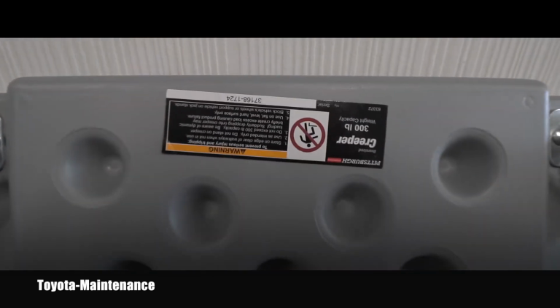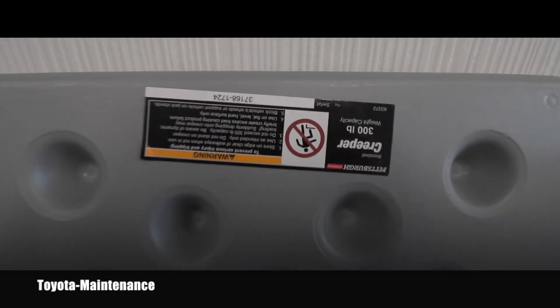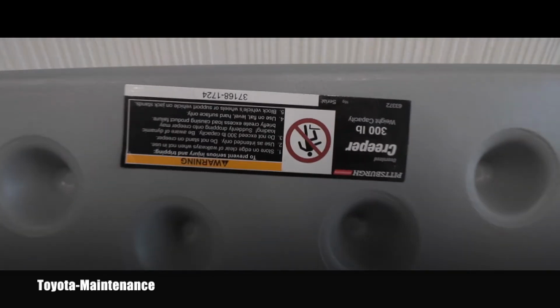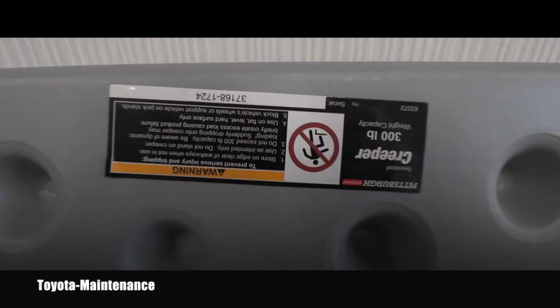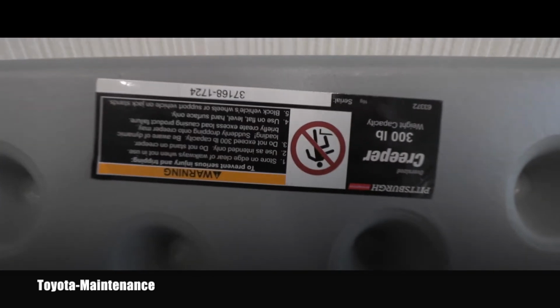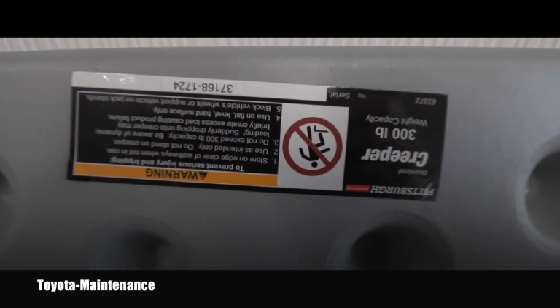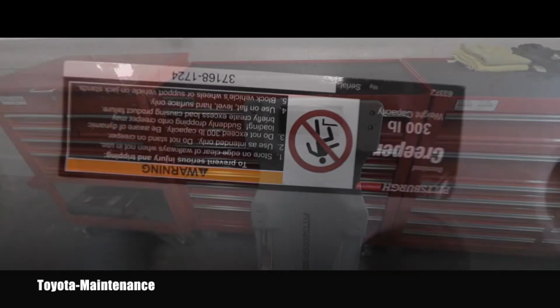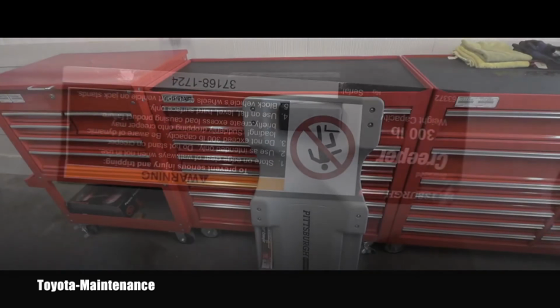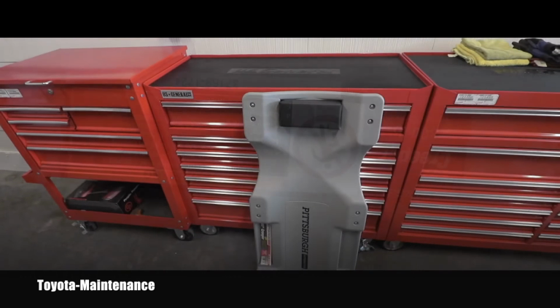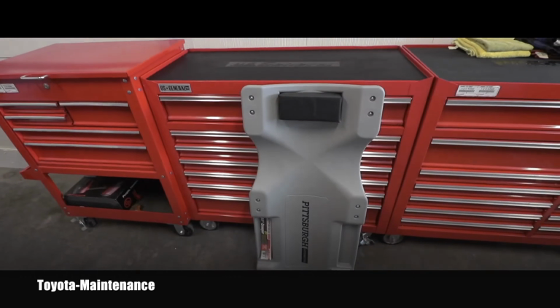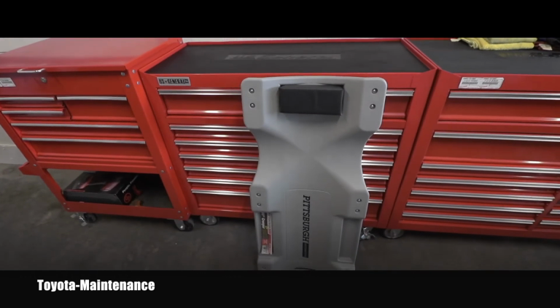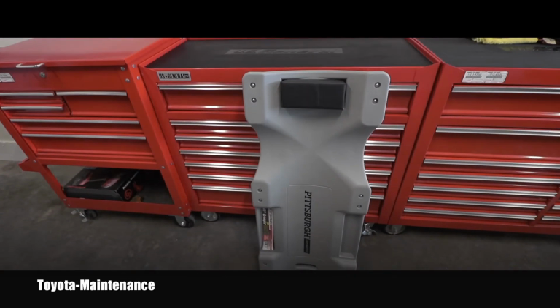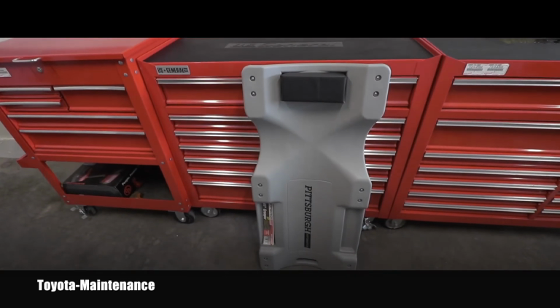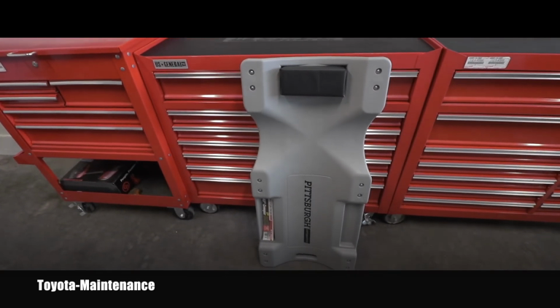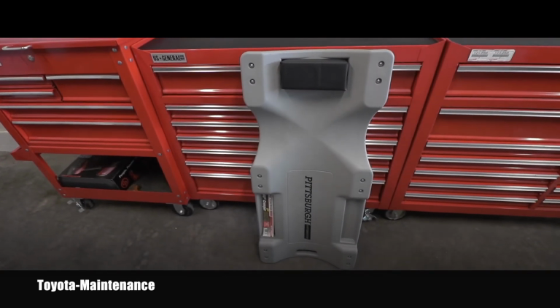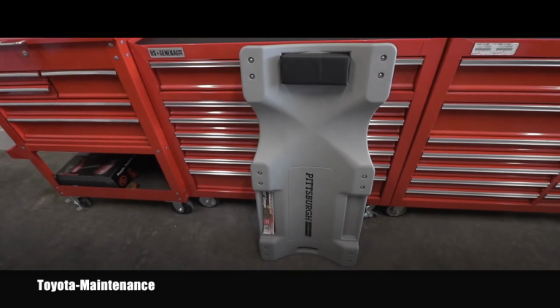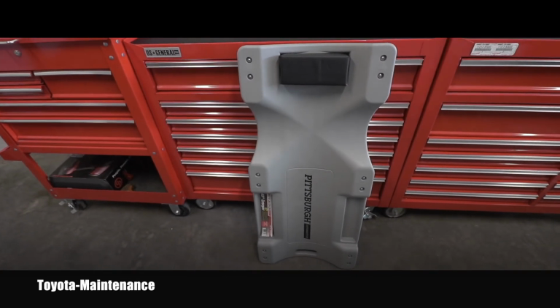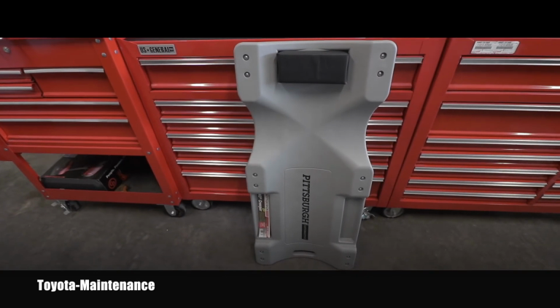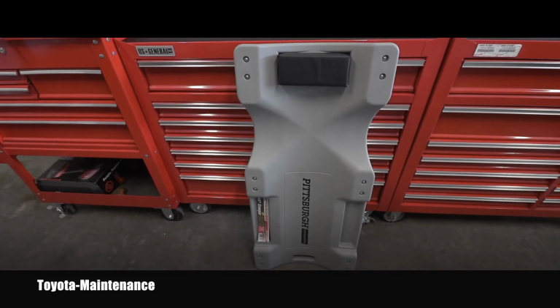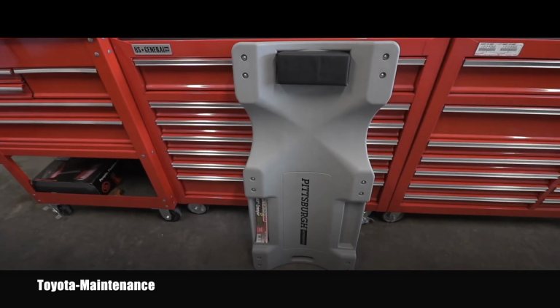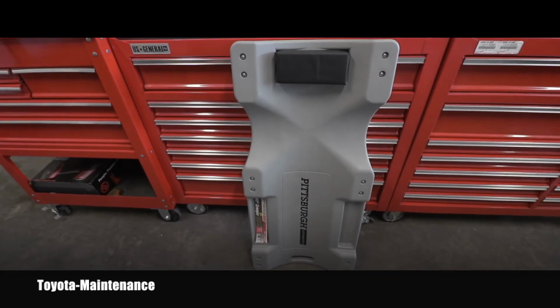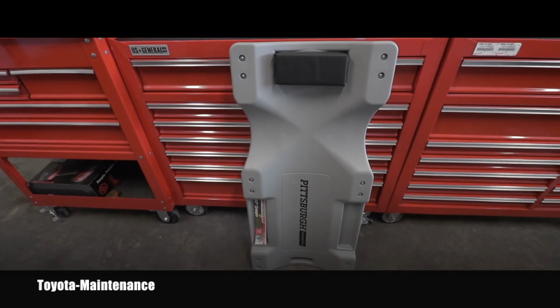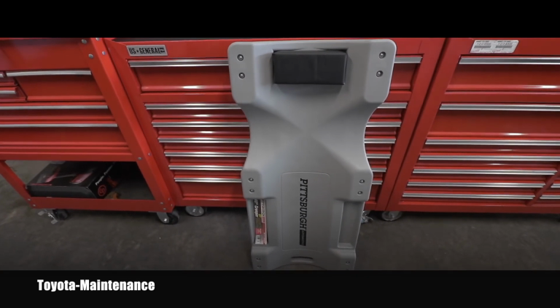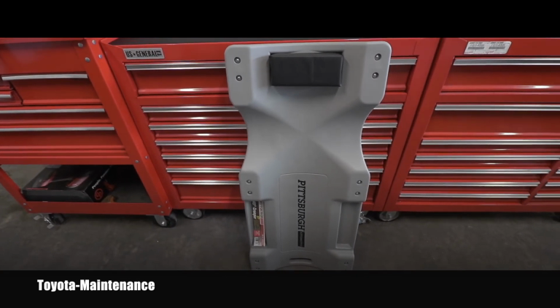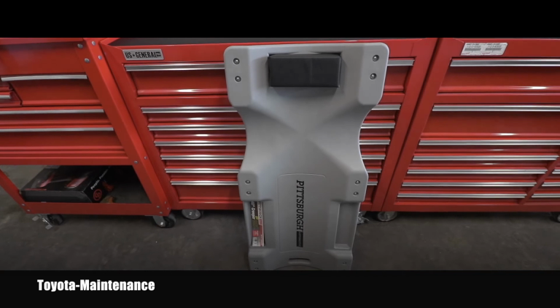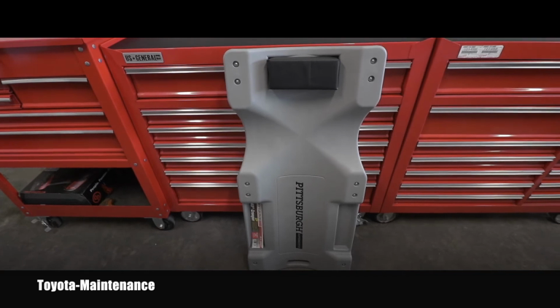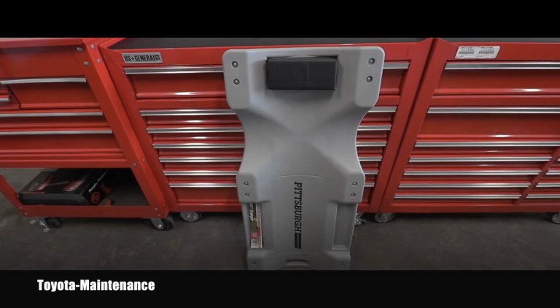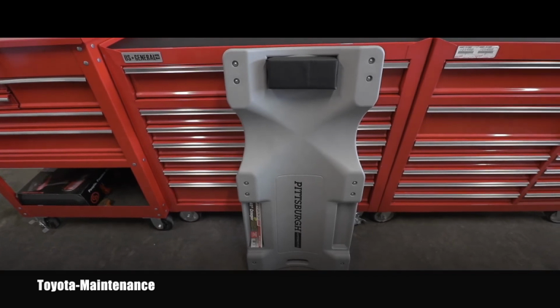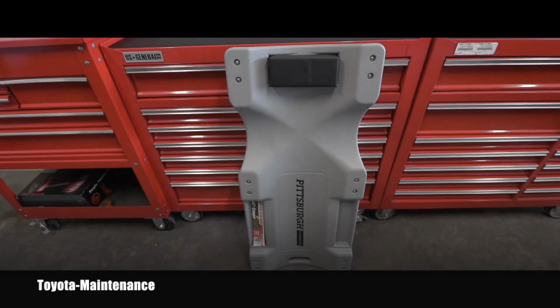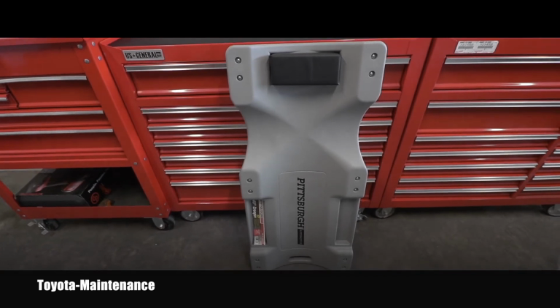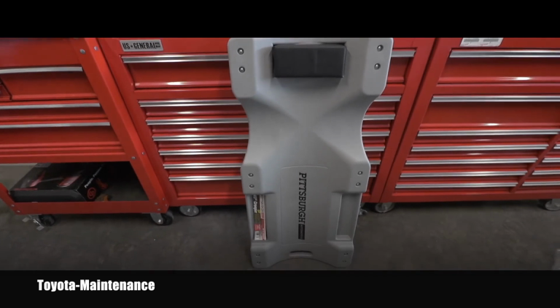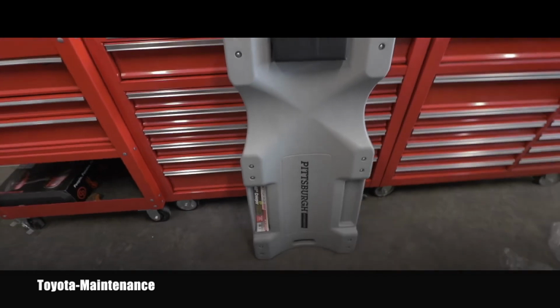The sticker says 300 pounds. I needed a new one for this new shop, so I looked at this one — it was on sale from $30 down to $20.